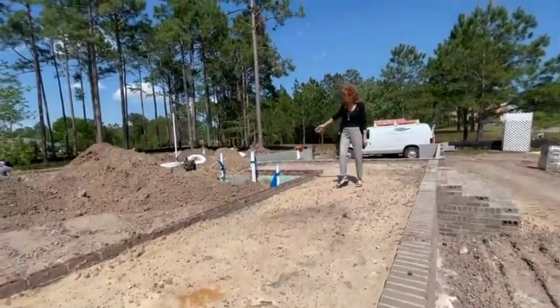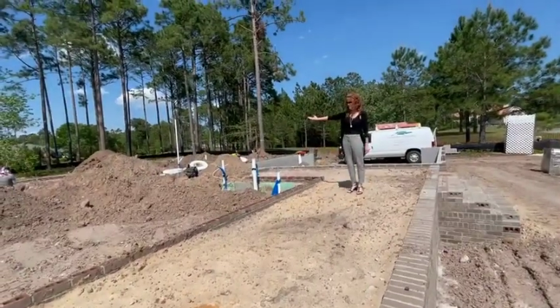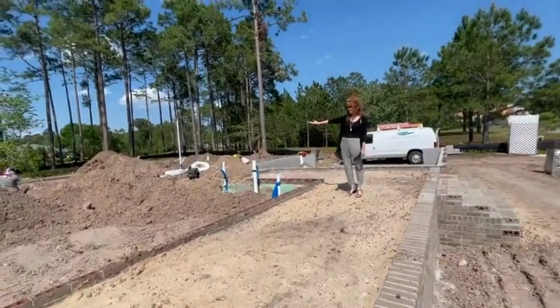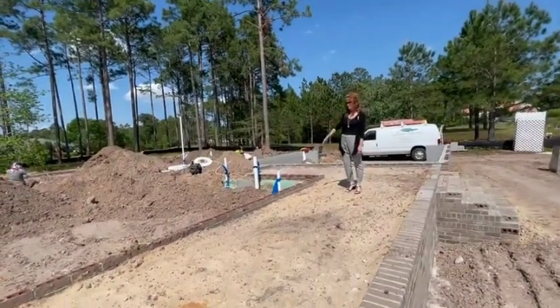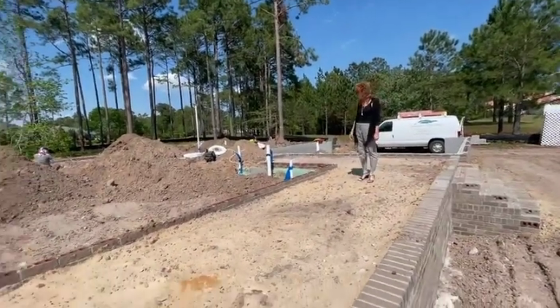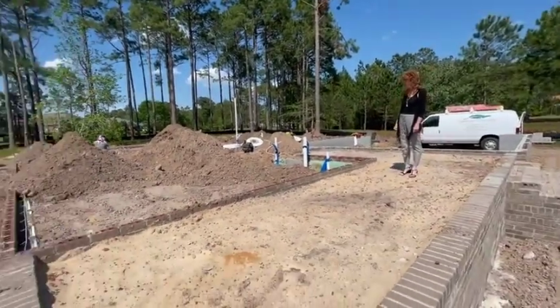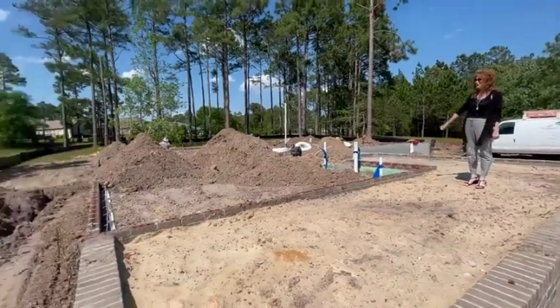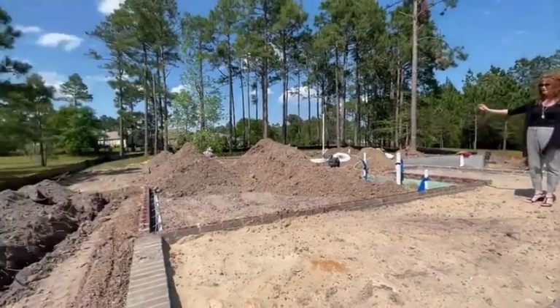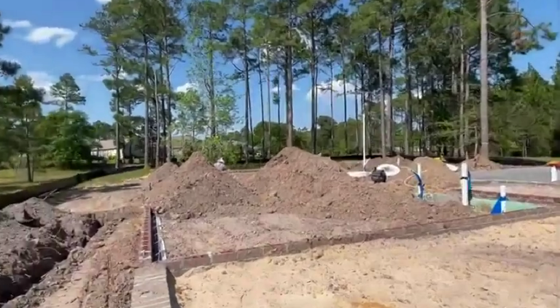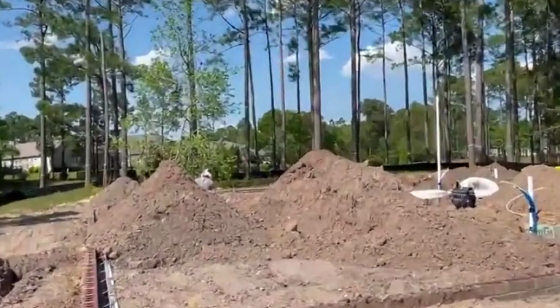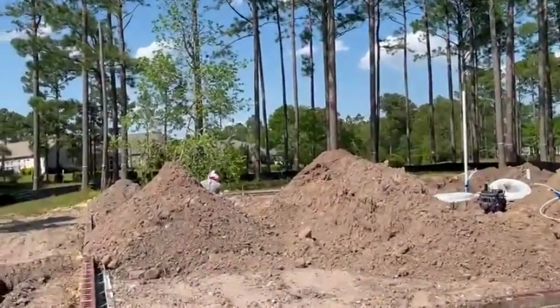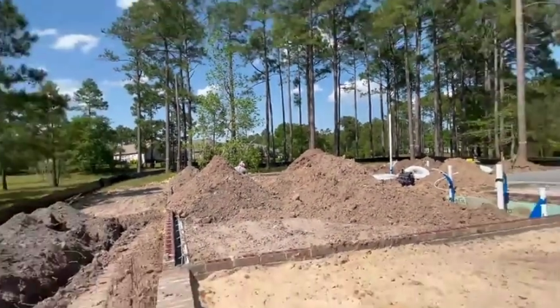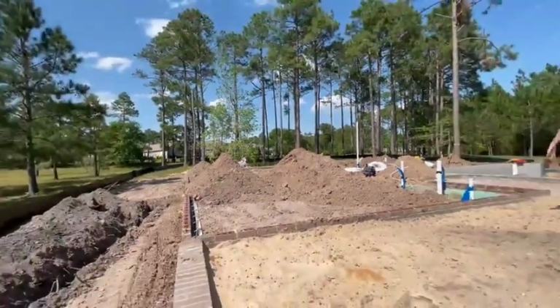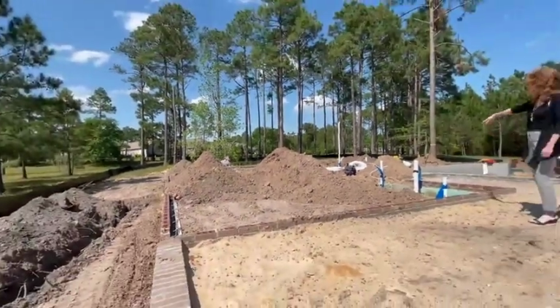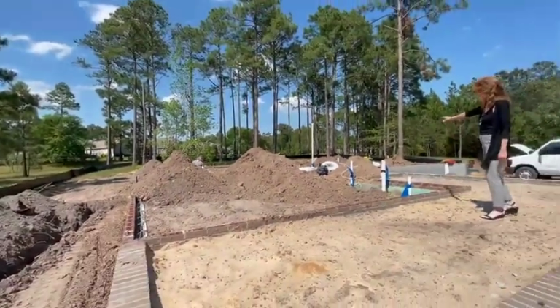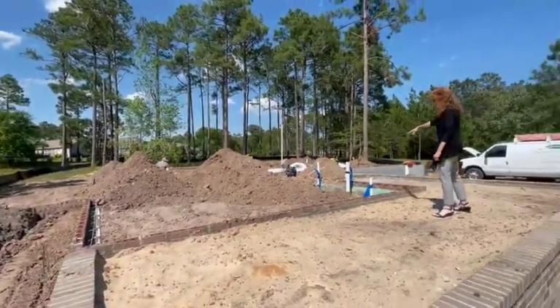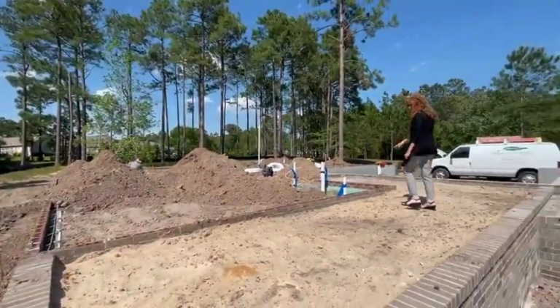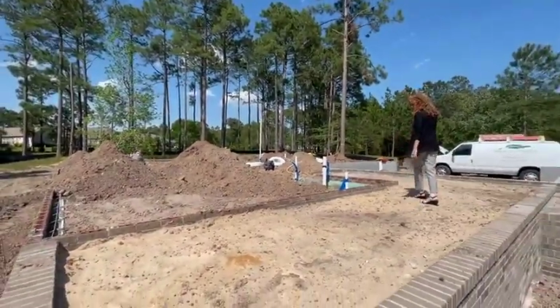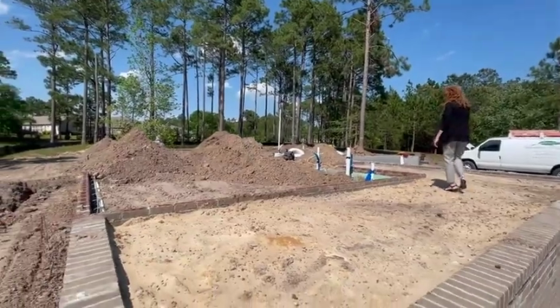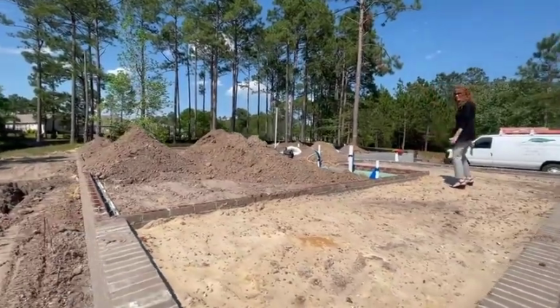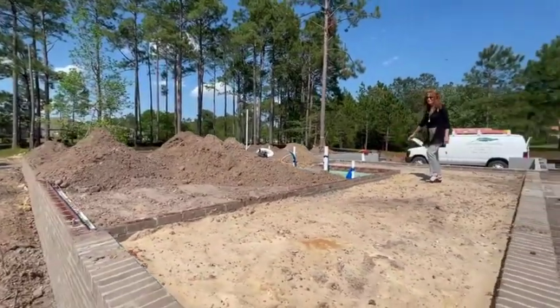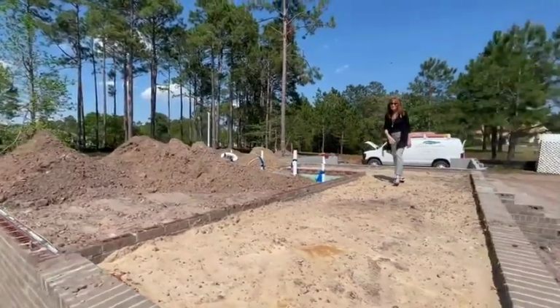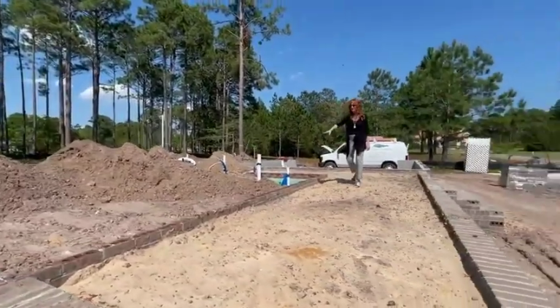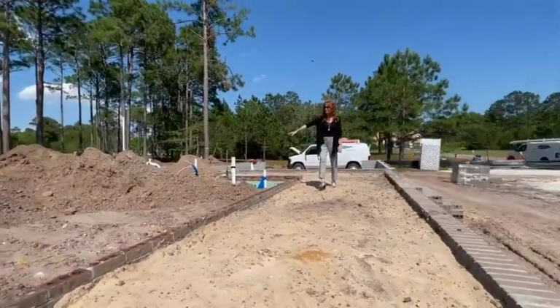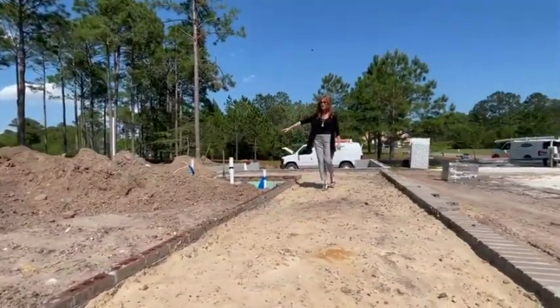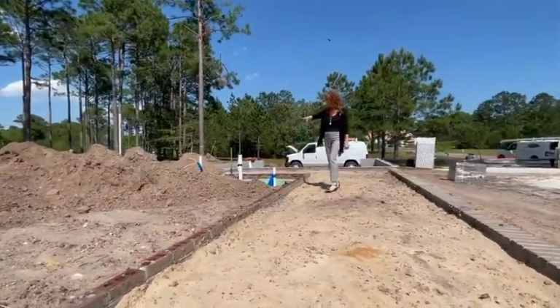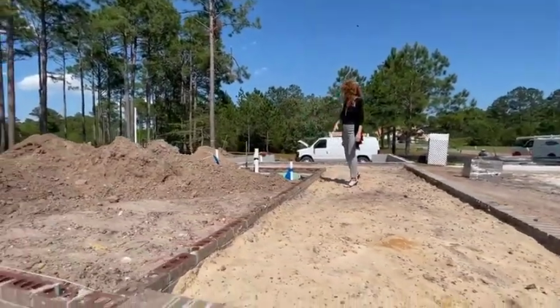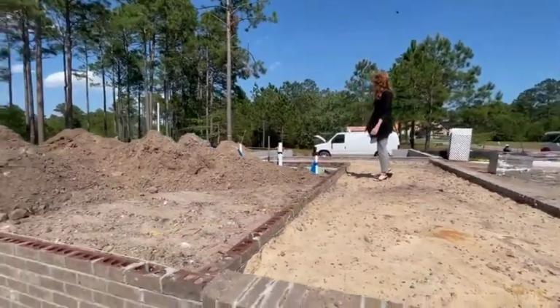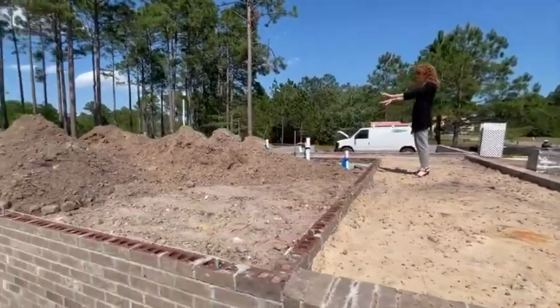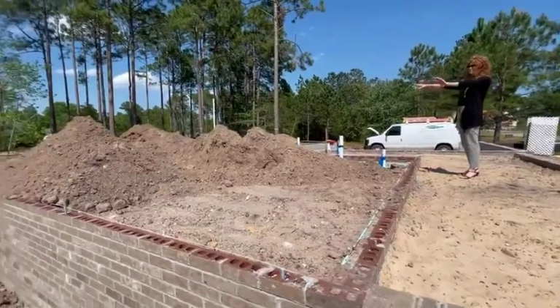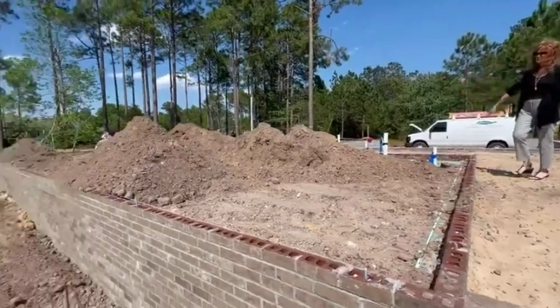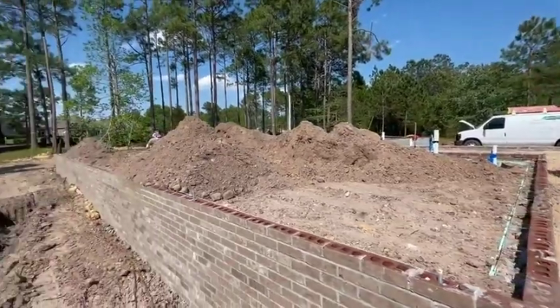Right now we have Signature Plumbing here with us today, and they're actually doing the roughing for the plumbing in the home. You can see the detail through here — when we get completed, this will all be backfilled in with concrete. Just a nice little detail of what we do on a home.